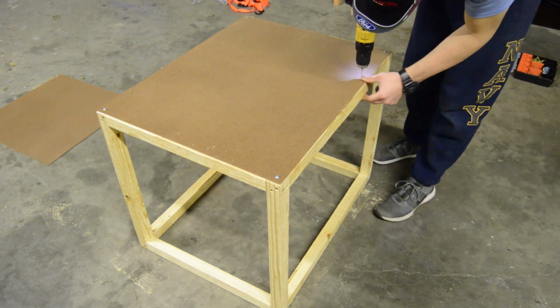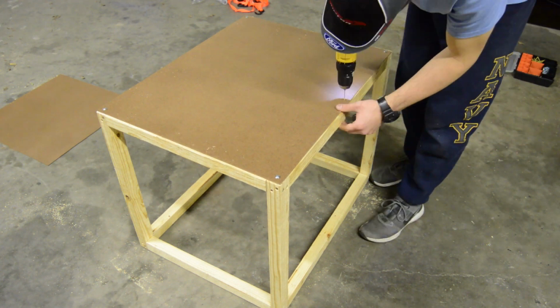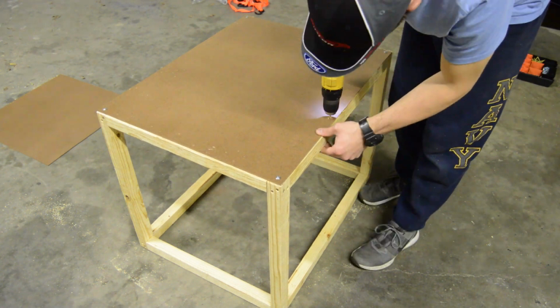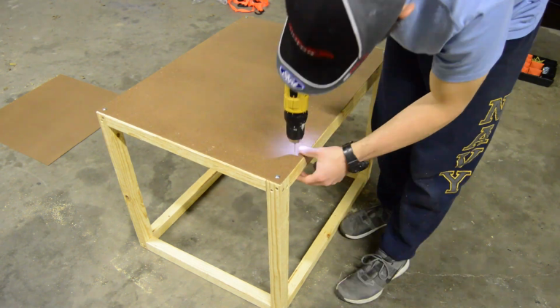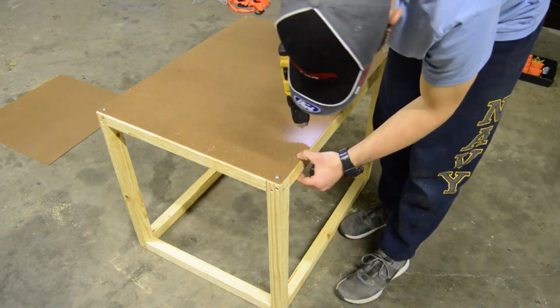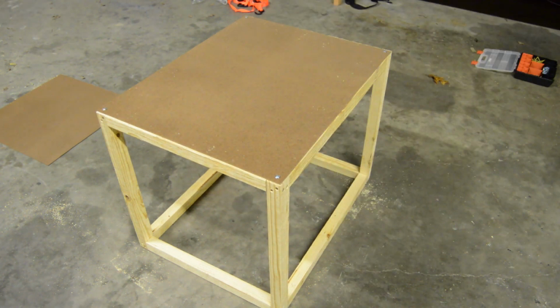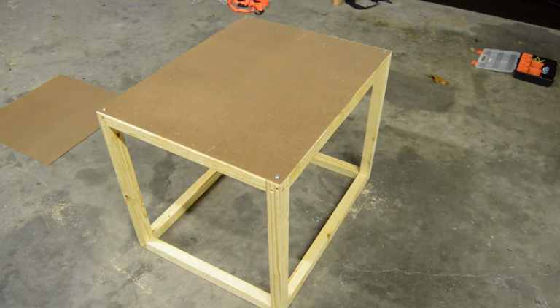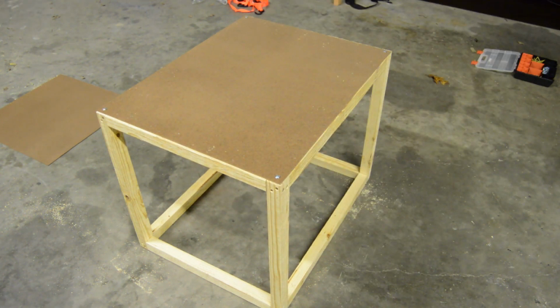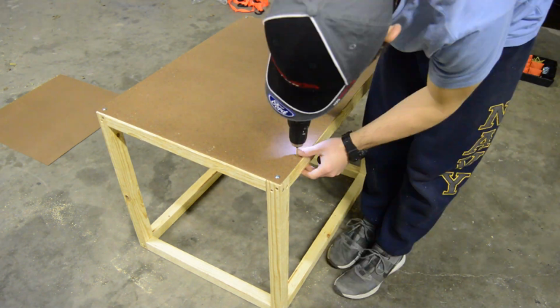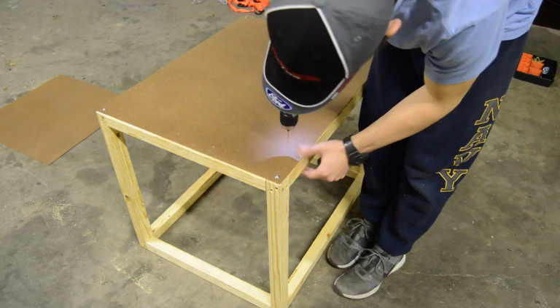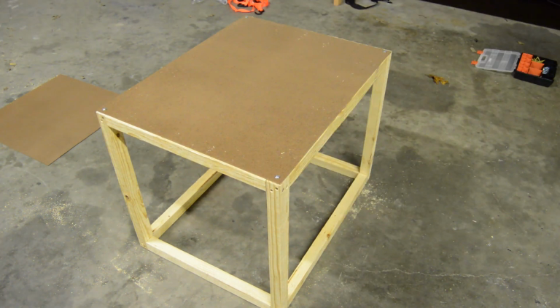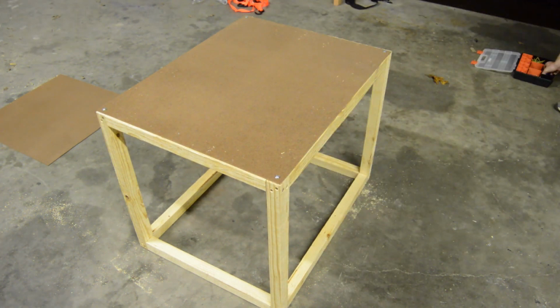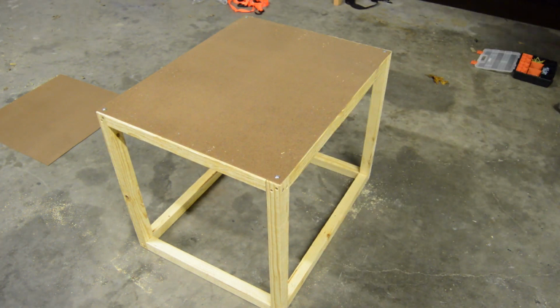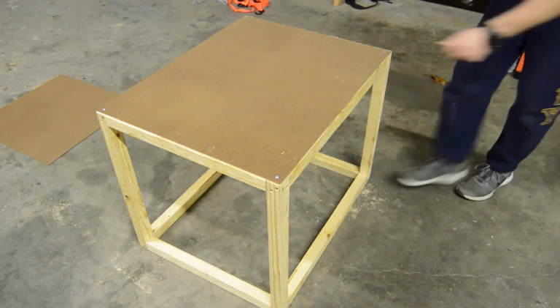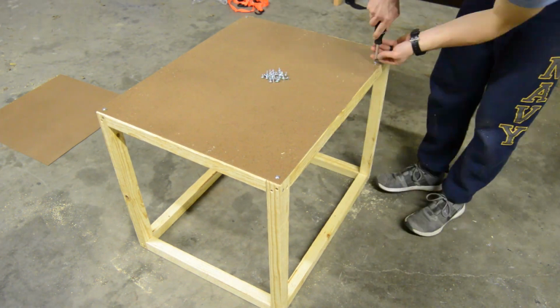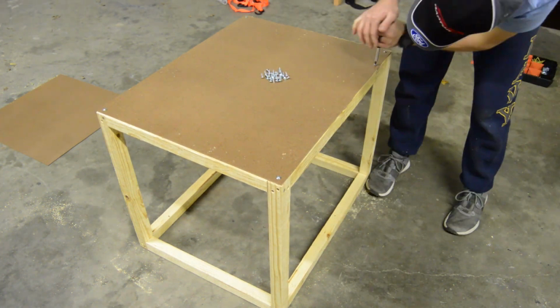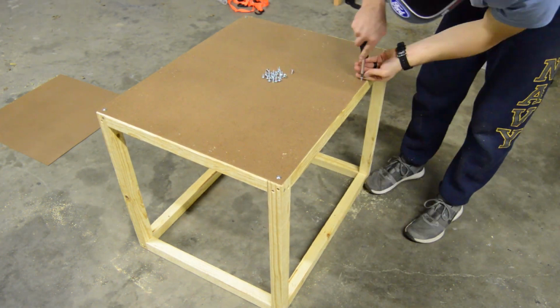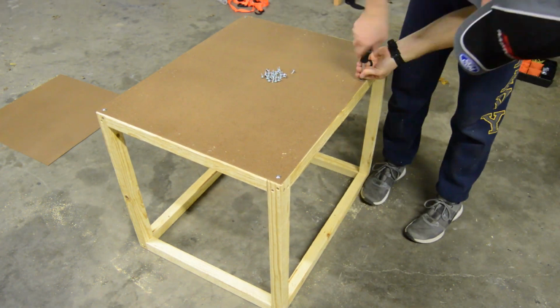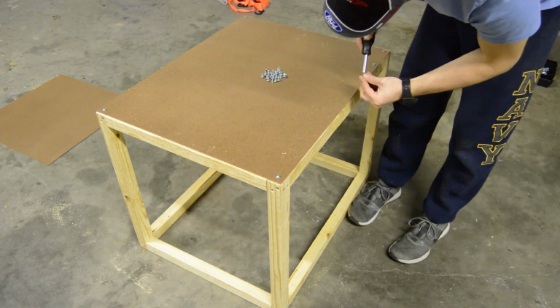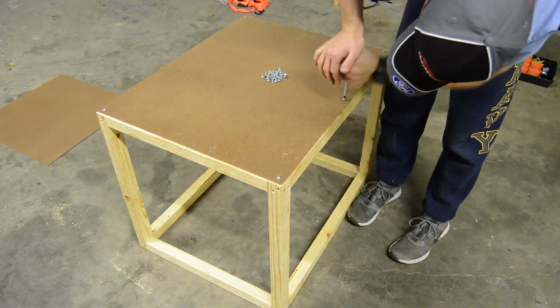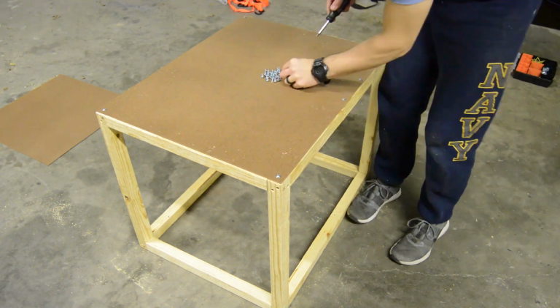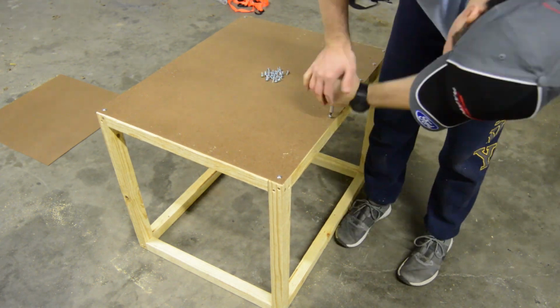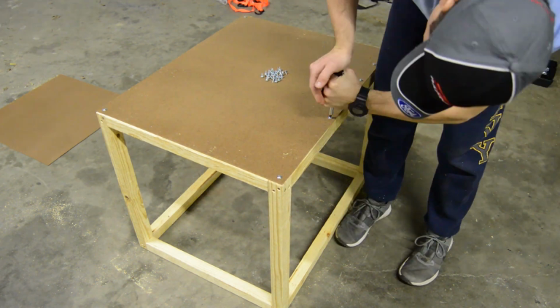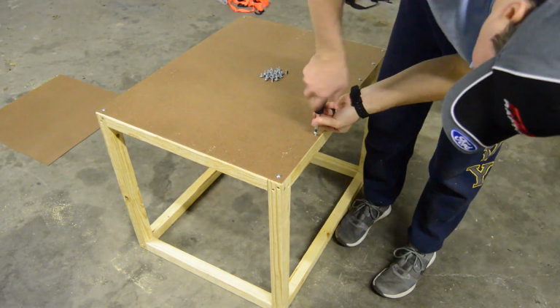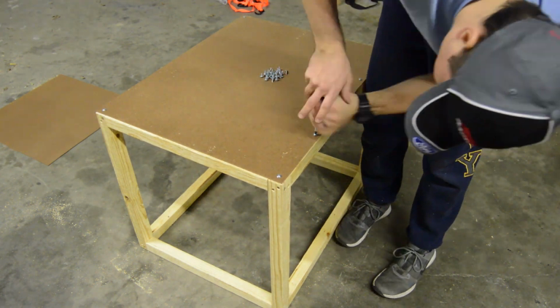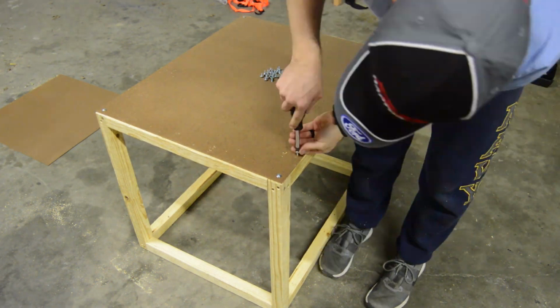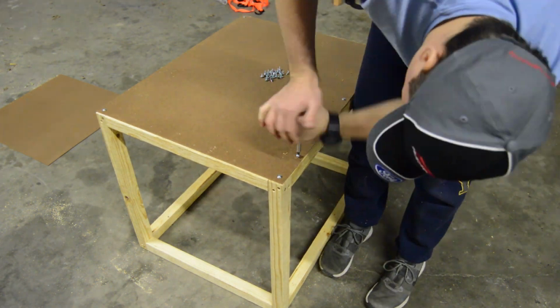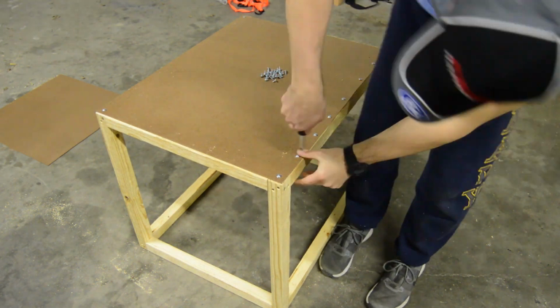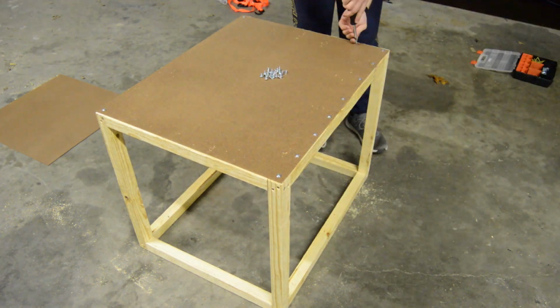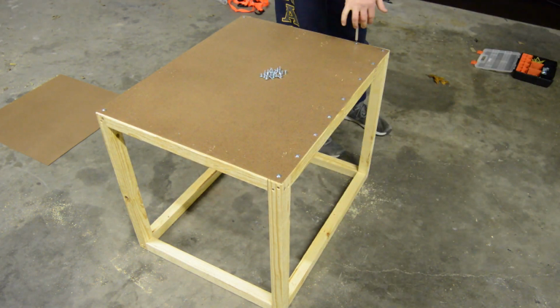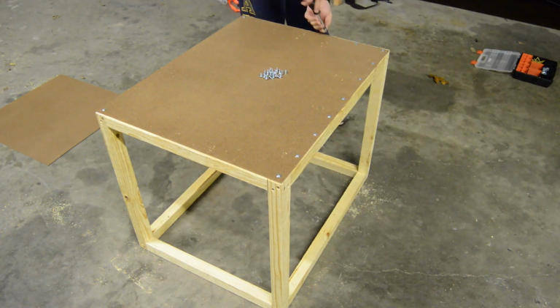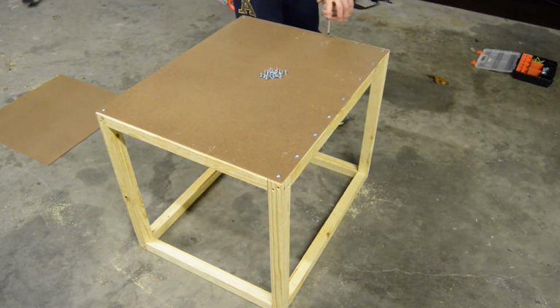I used flanged button head screws to attach the panels to the frame. I used a pilot hole for each screw to minimize the risk of cracking or splitting the wood frame.